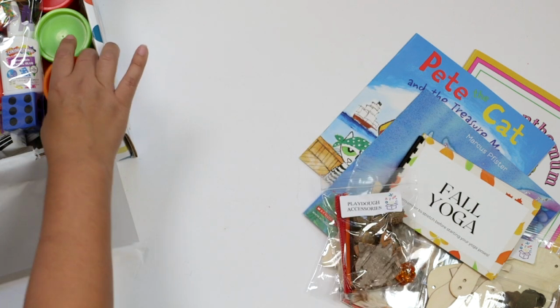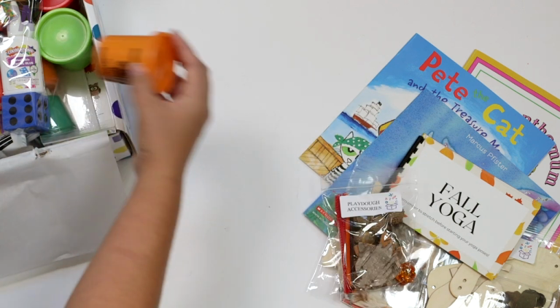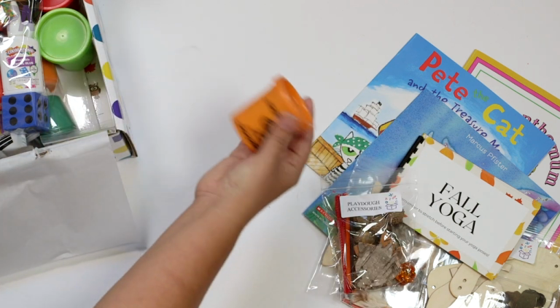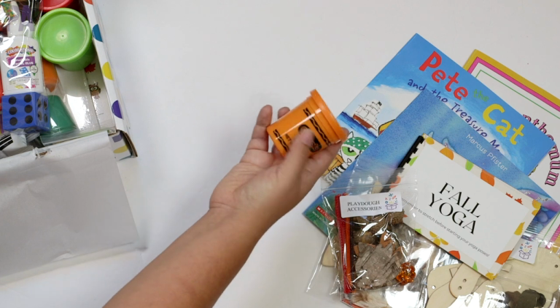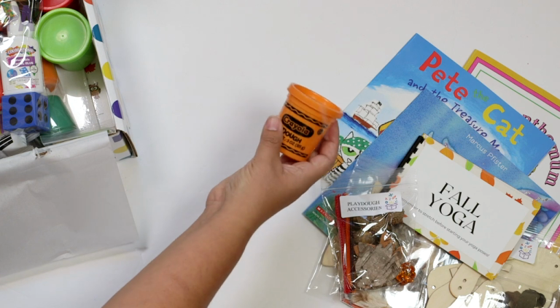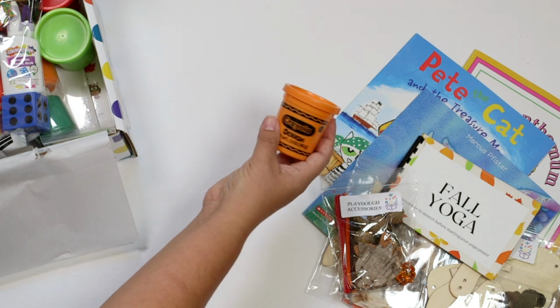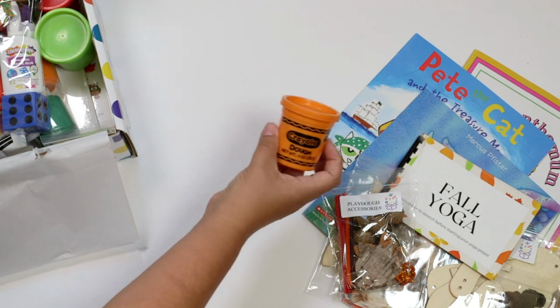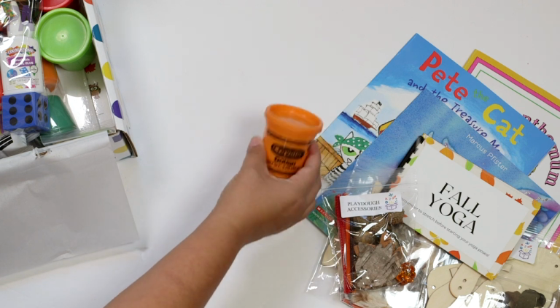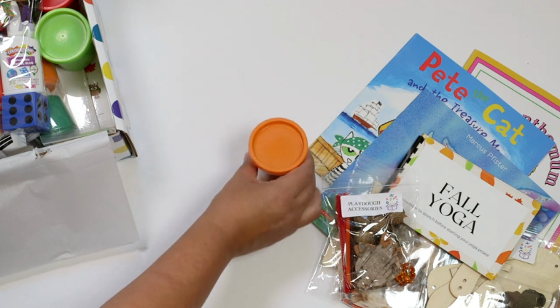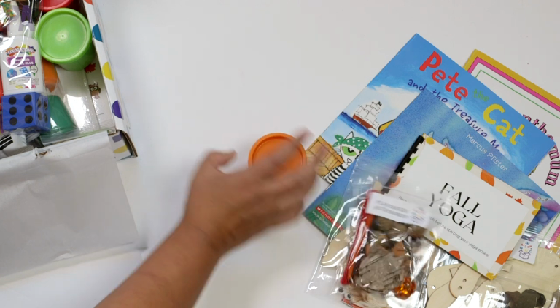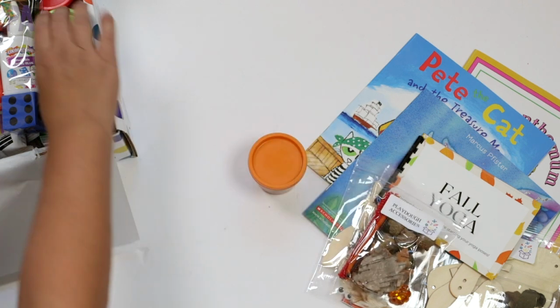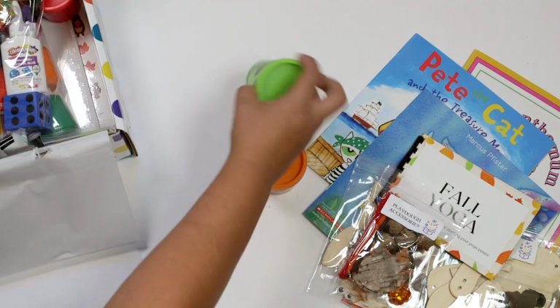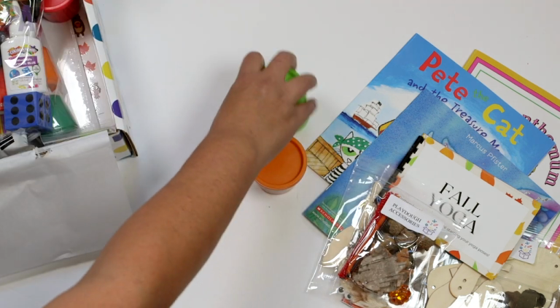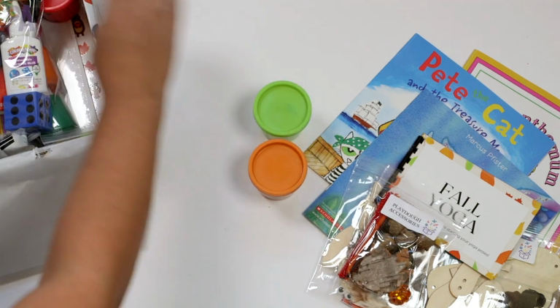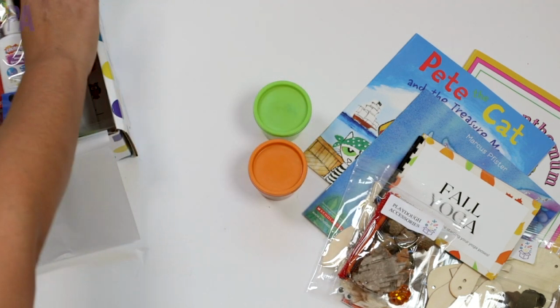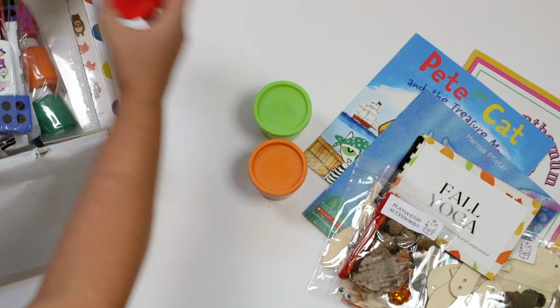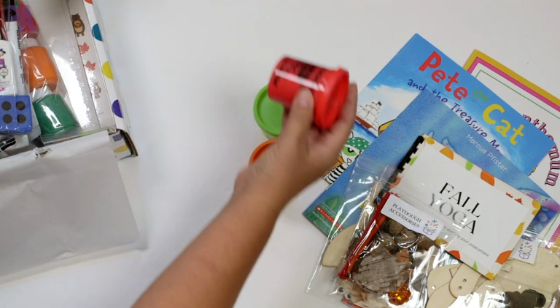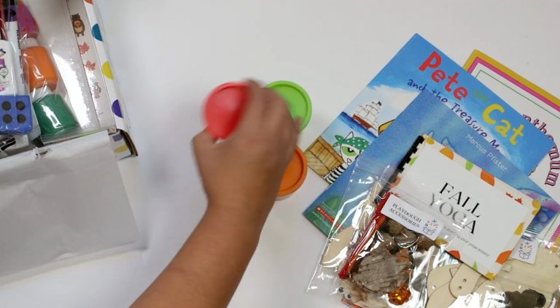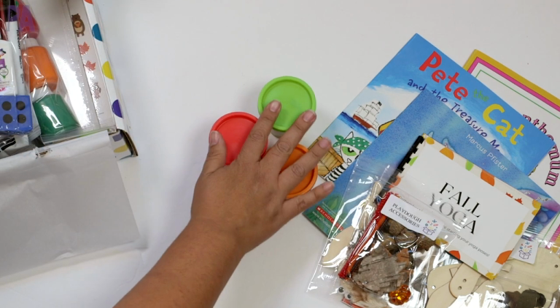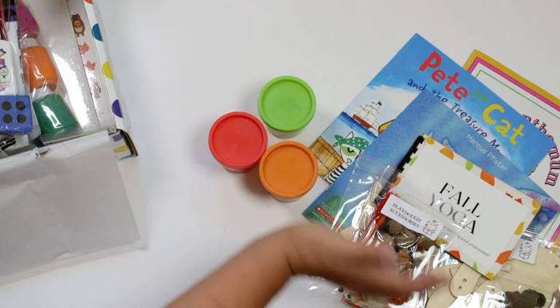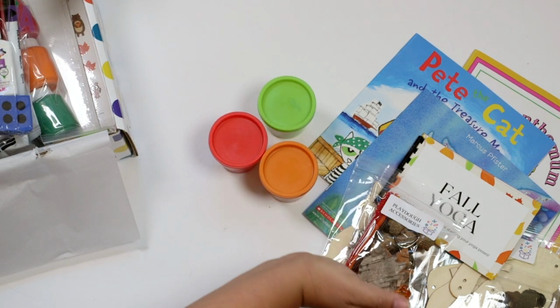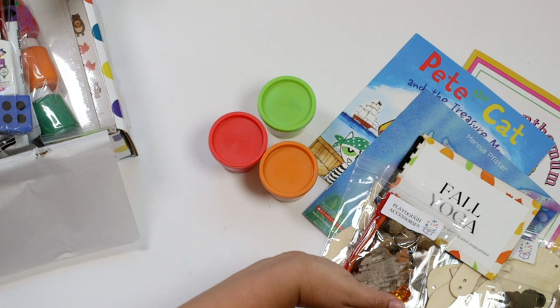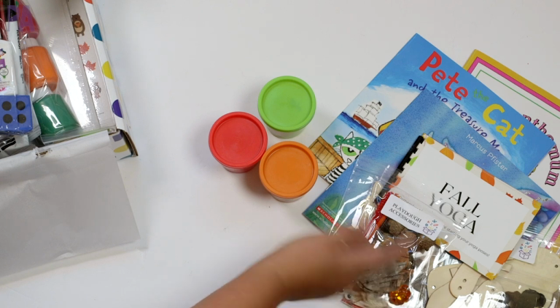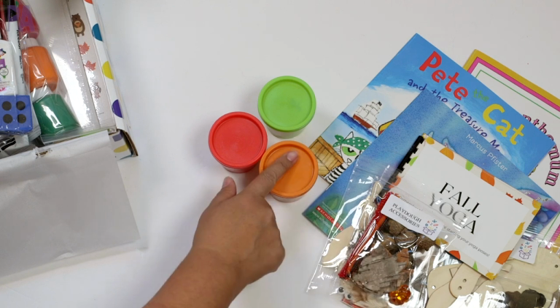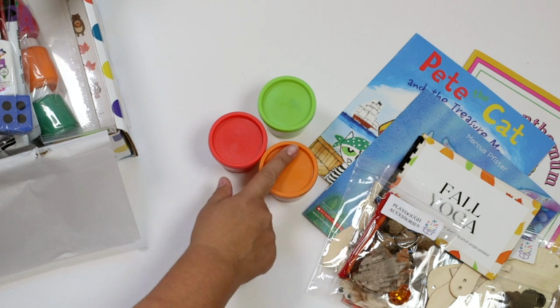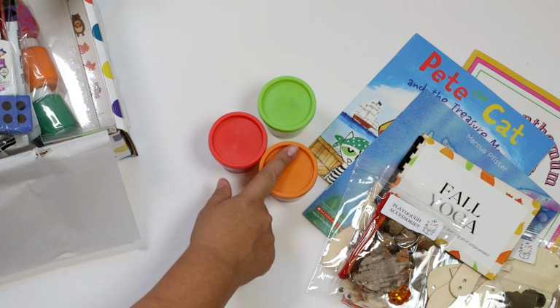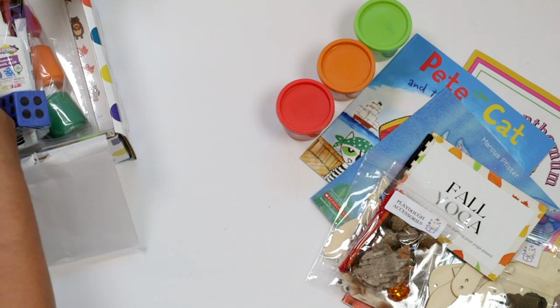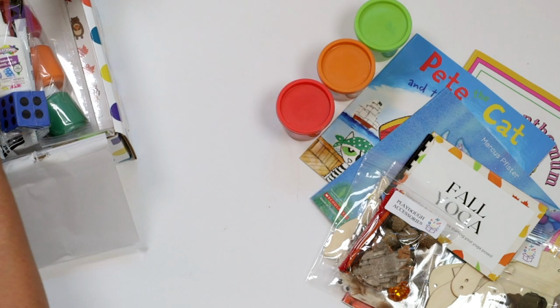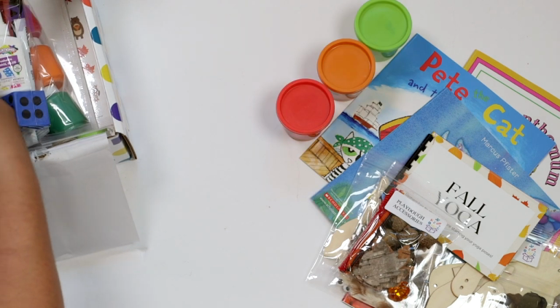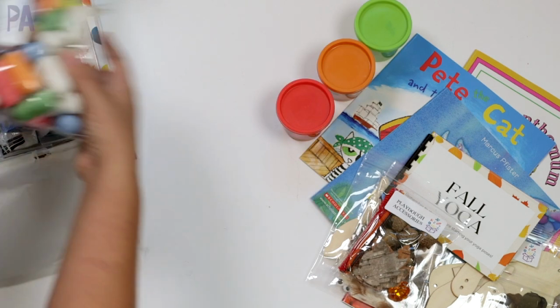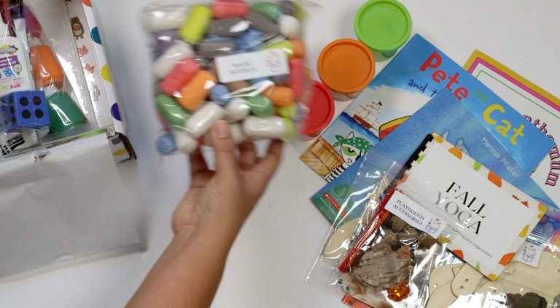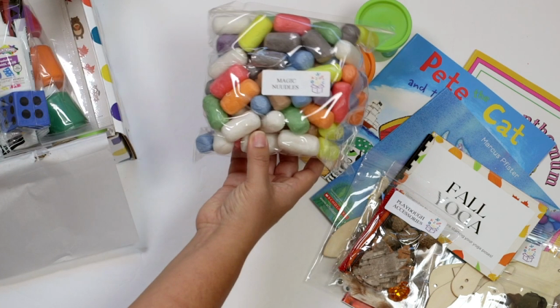Speaking of dough, there's dough included. We have orange dough, green dough, and red dough, which are great for fall — especially leaves. These magic noodles are so fun. I've used these before — you get them wet and they stick together. You can build things with them. So fun and so colorful.